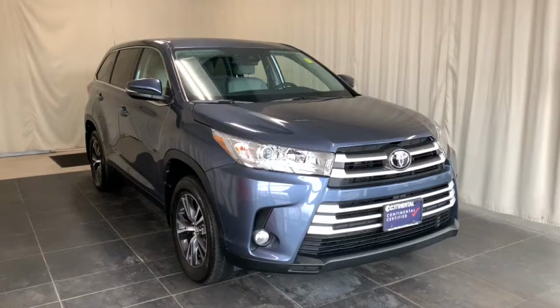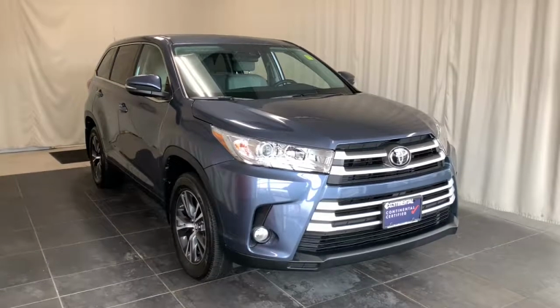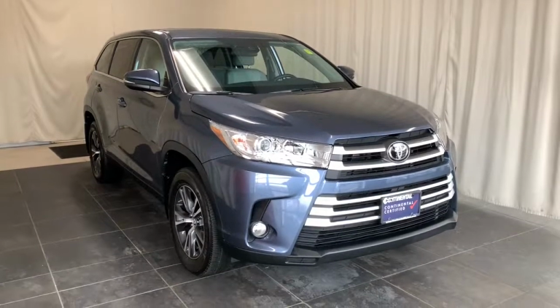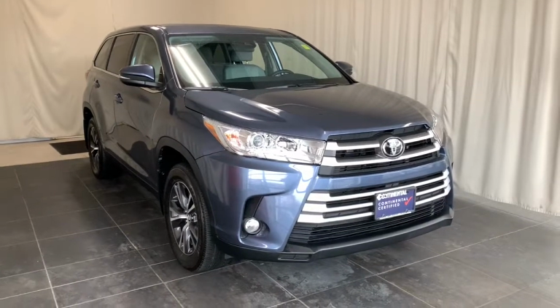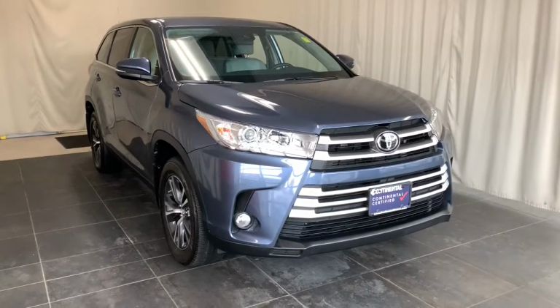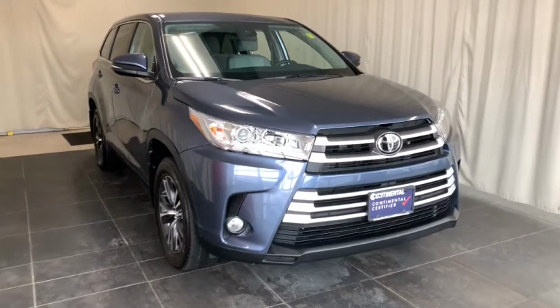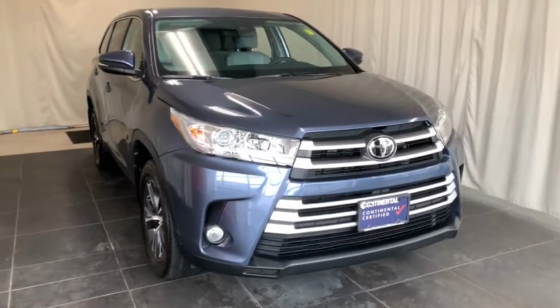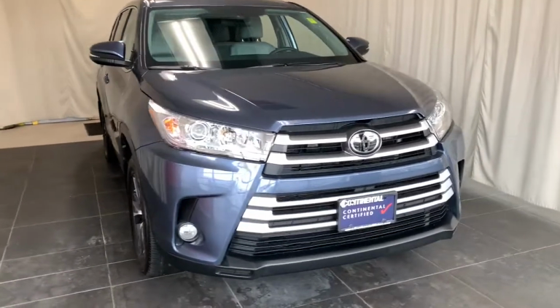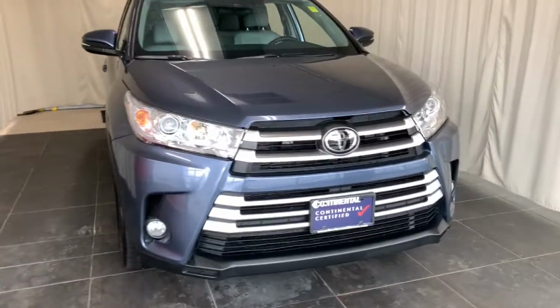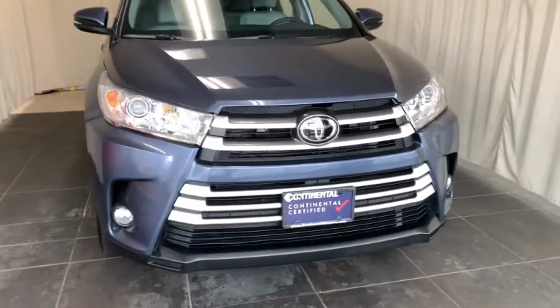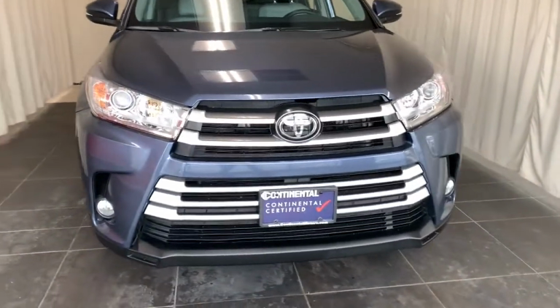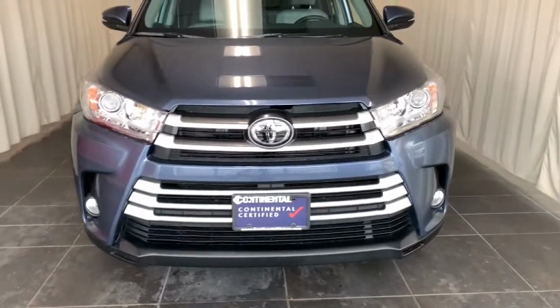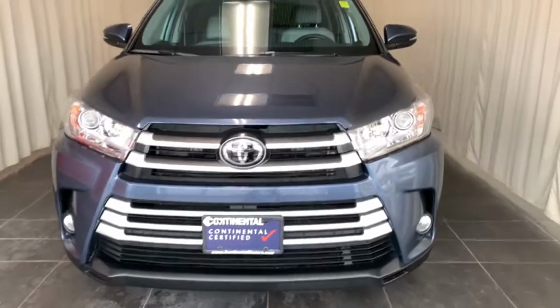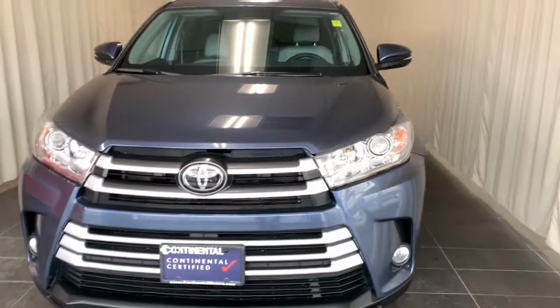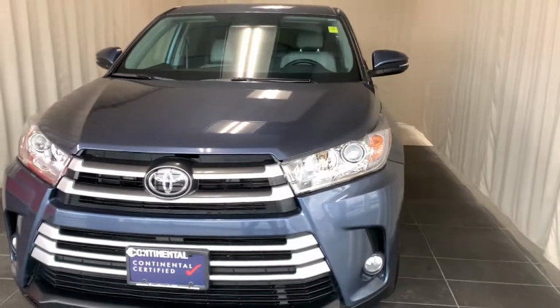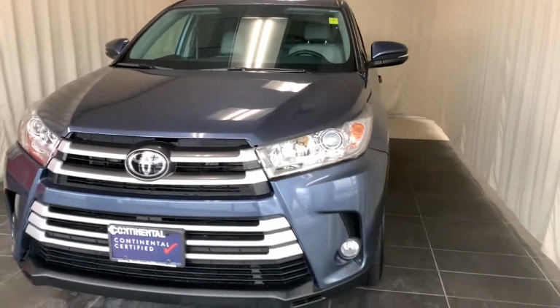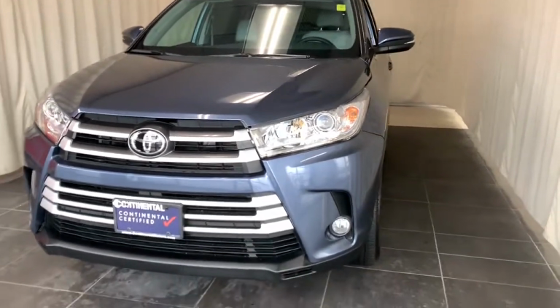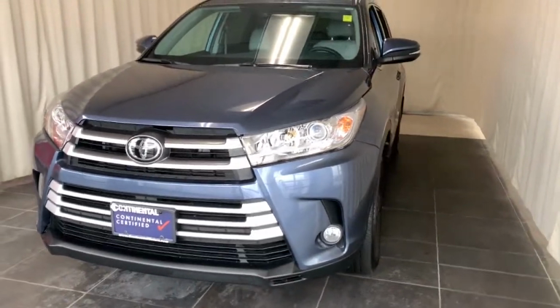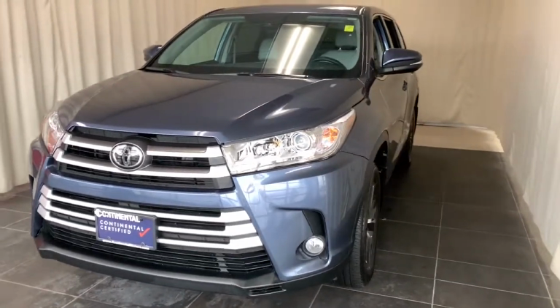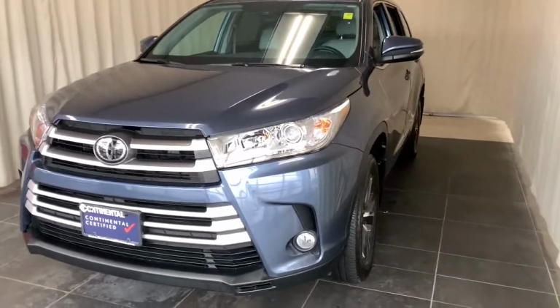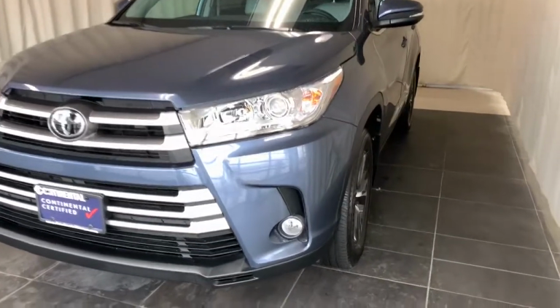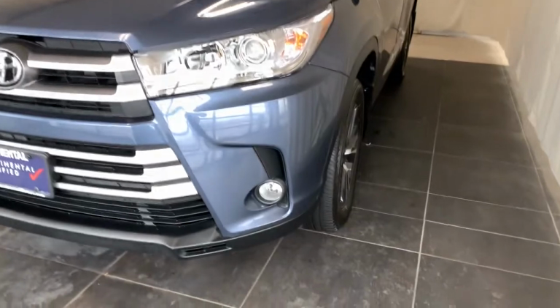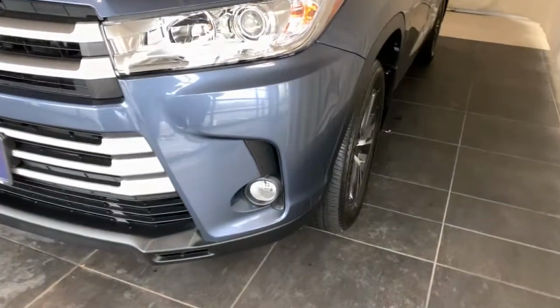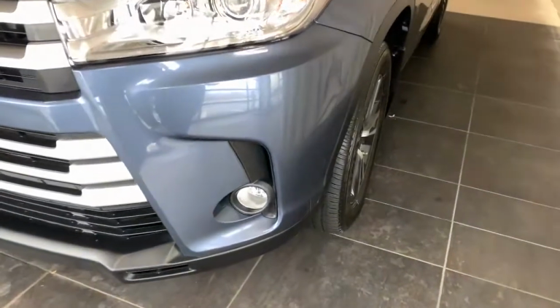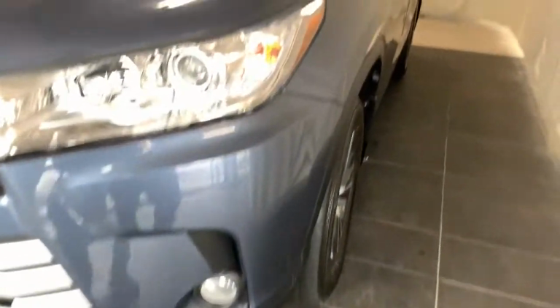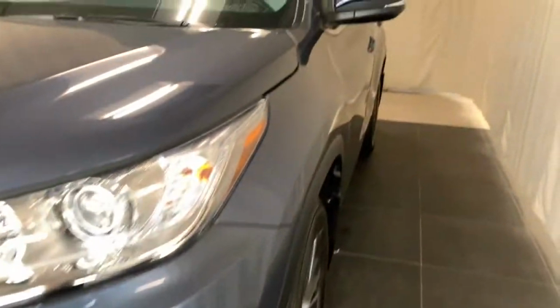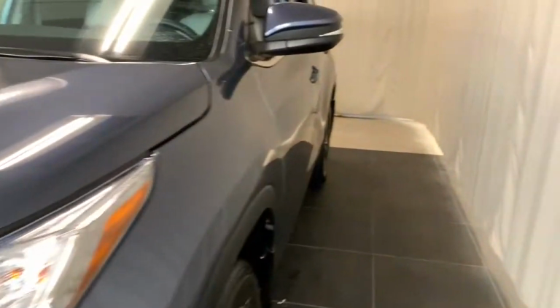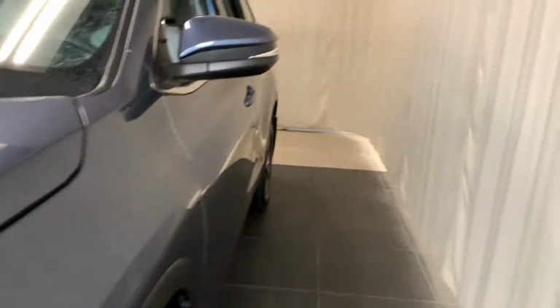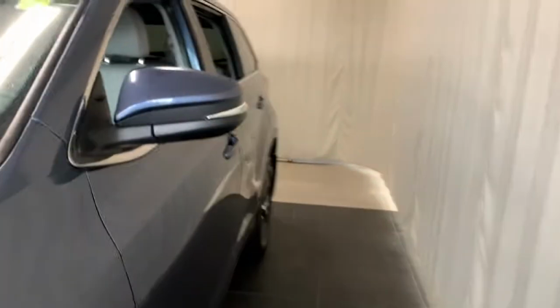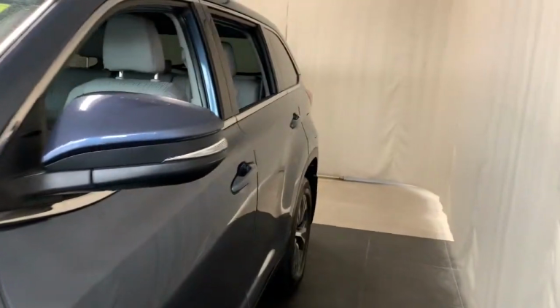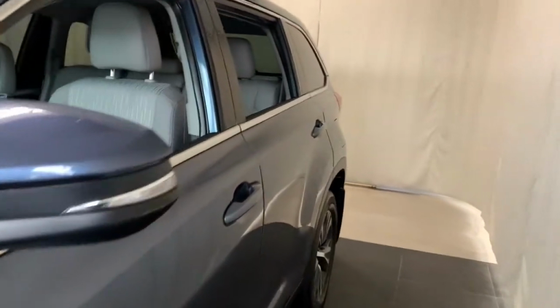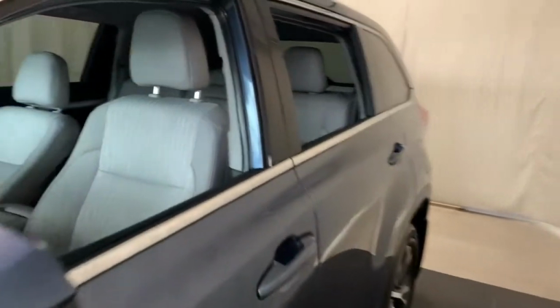Looking for your dream car? It could be the 2019 Toyota Highlander. This vehicle still has fewer than 10,000 miles on the clock, so it won't last long. From daily drives to epic road trips, this Highlander has you covered.